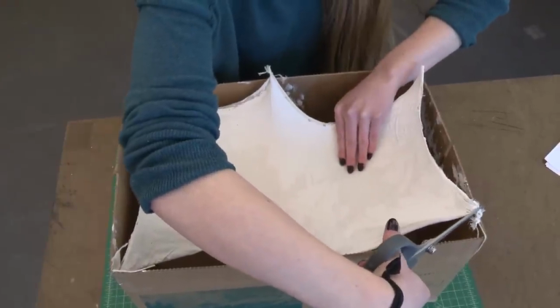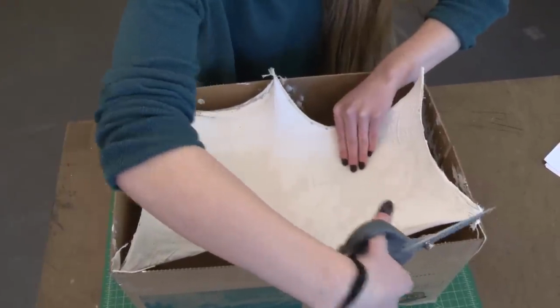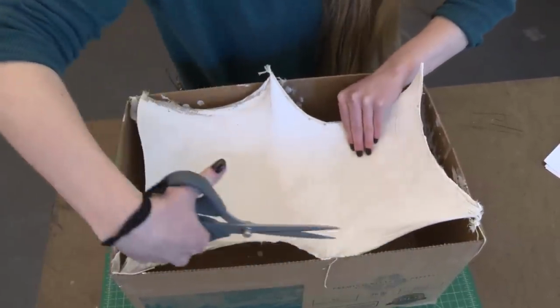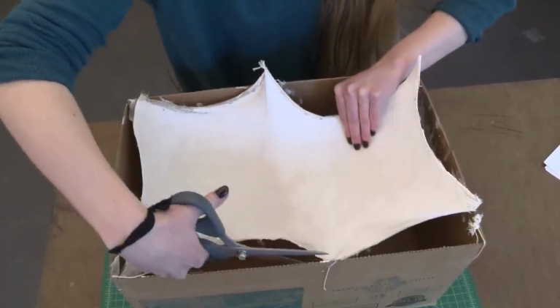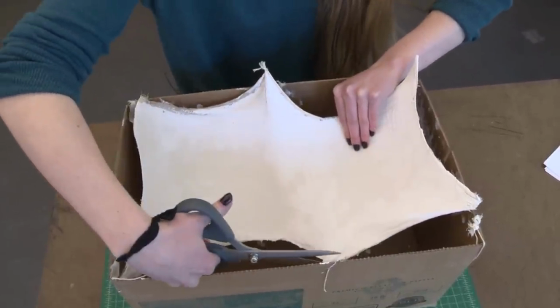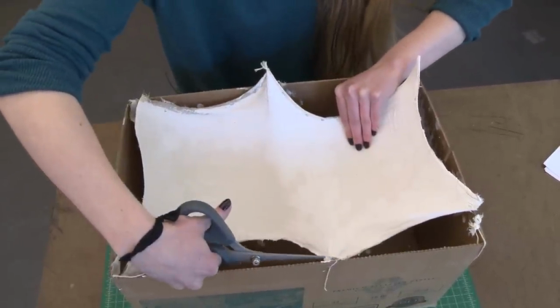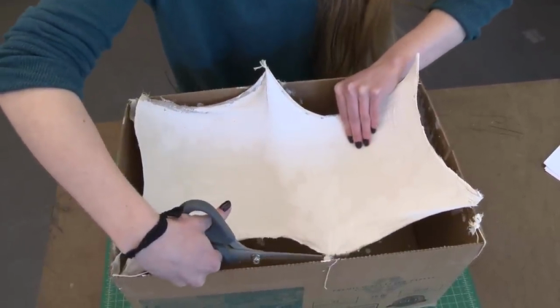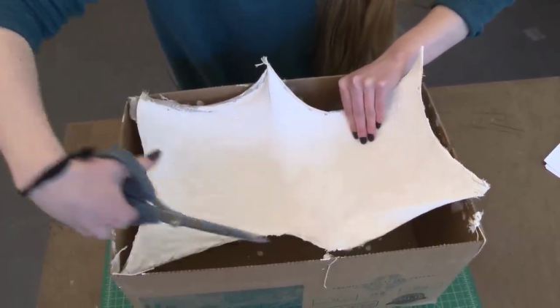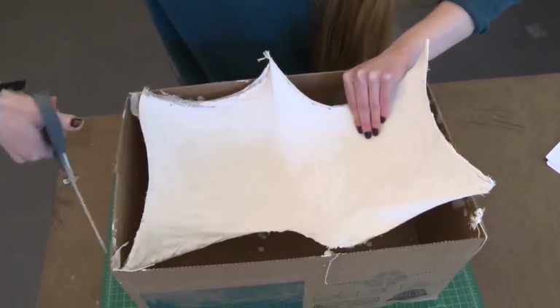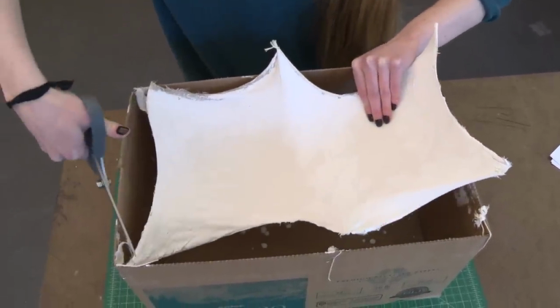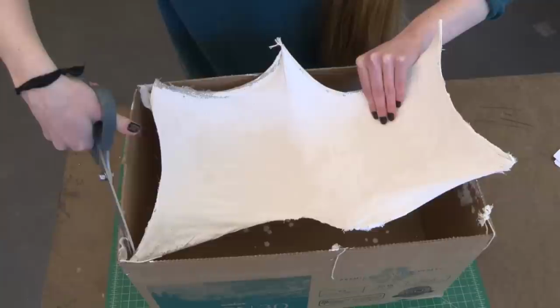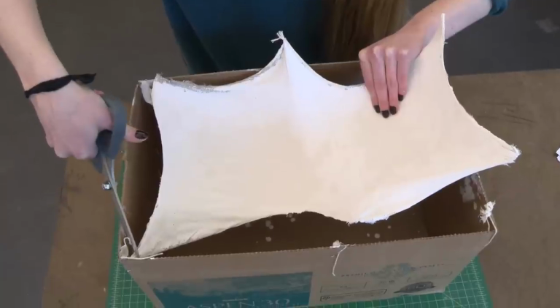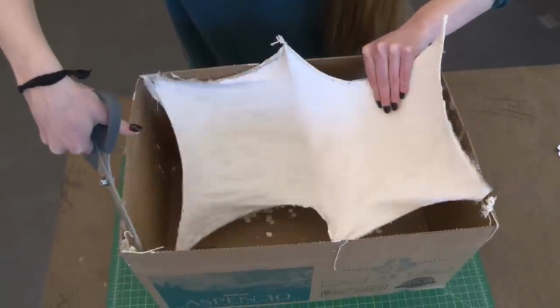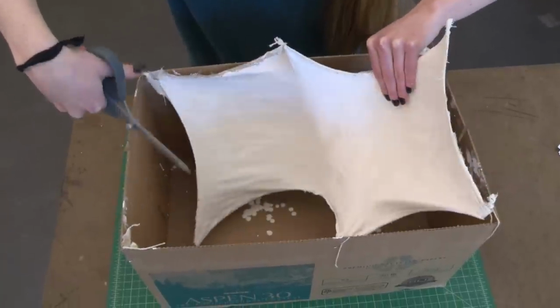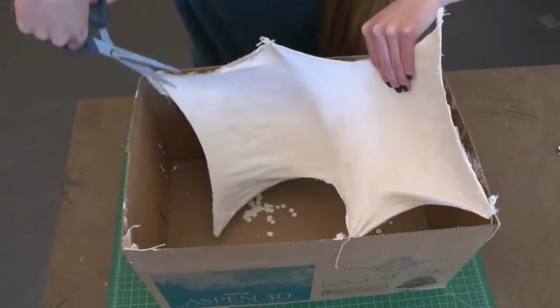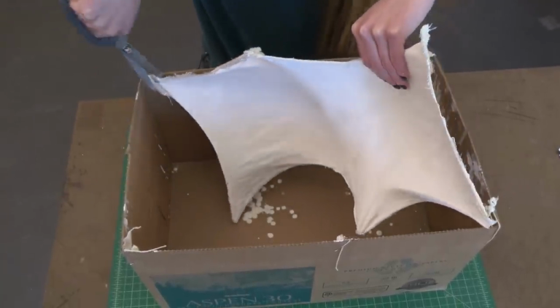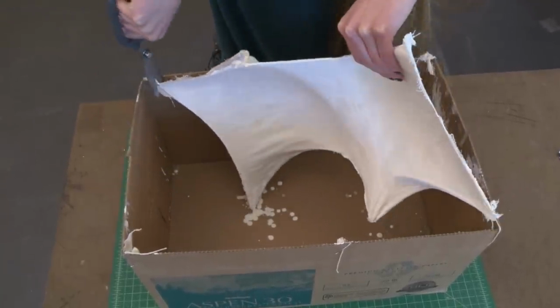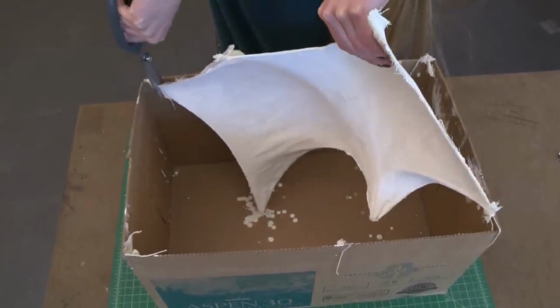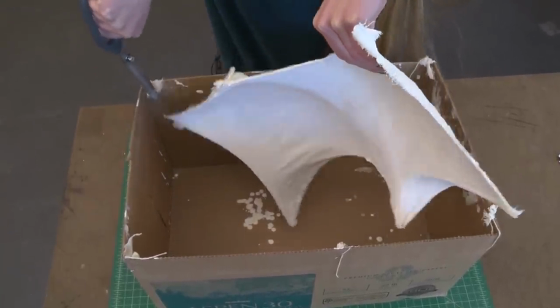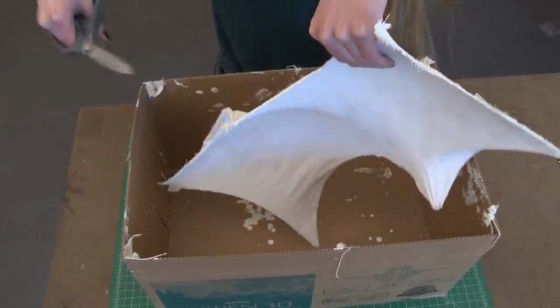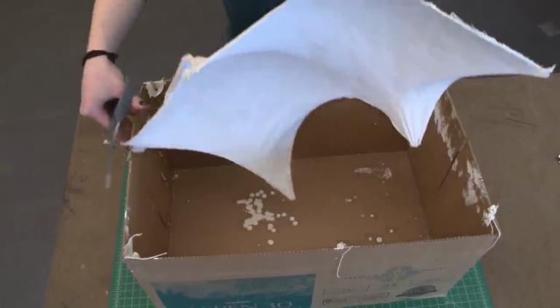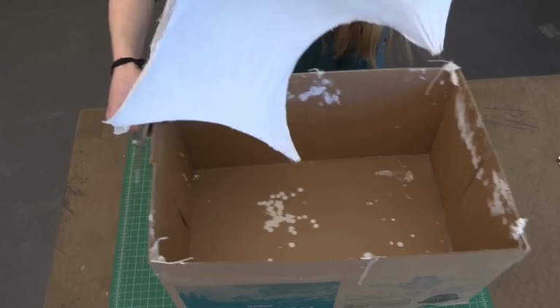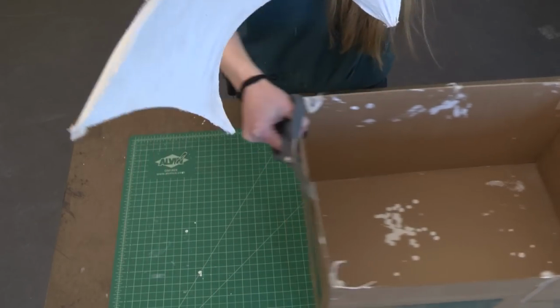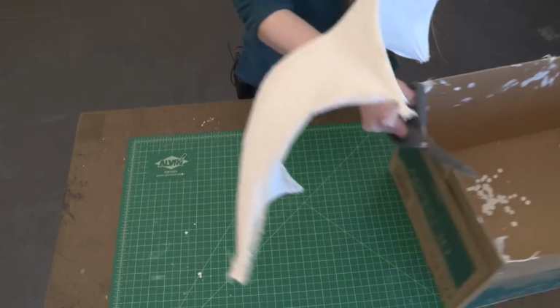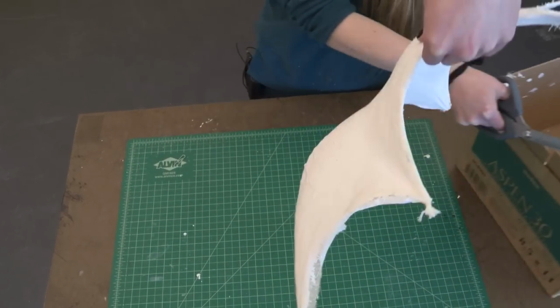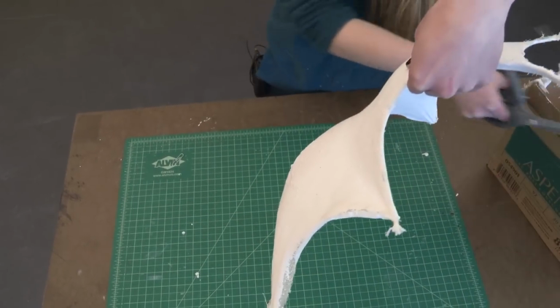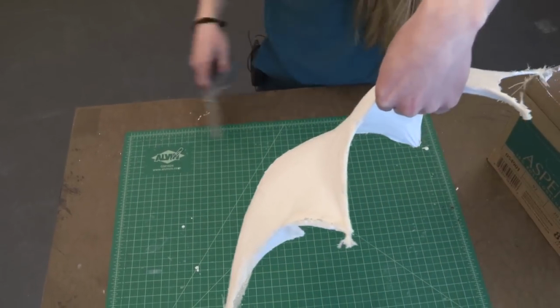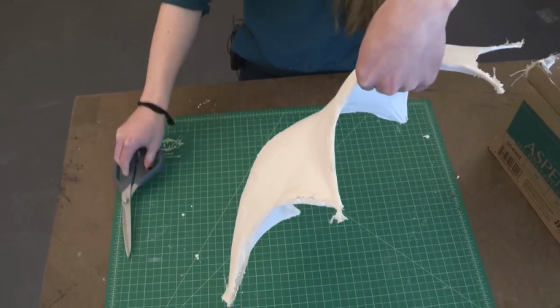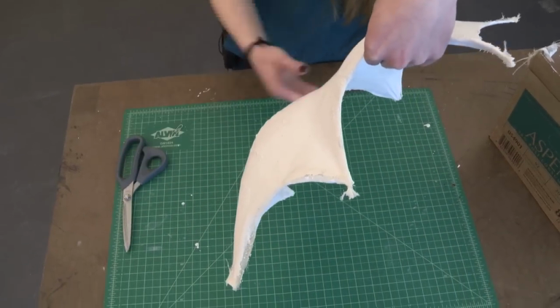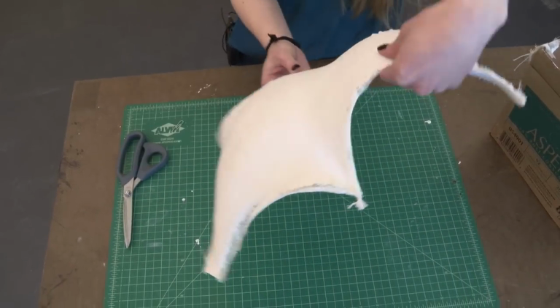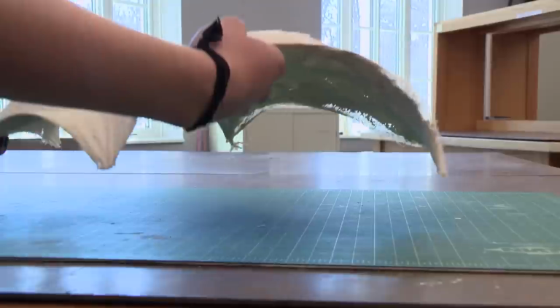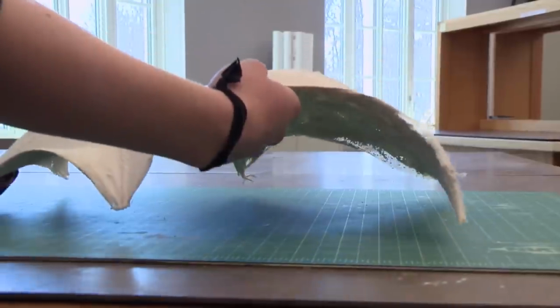Now that our form has dried completely, we're going to carefully support the rest of the form with our hand and cut each corner string. Now we've got our form completely detached from the box and we've flipped it over and set it down on those corners.